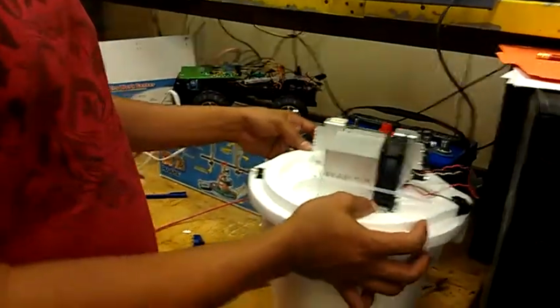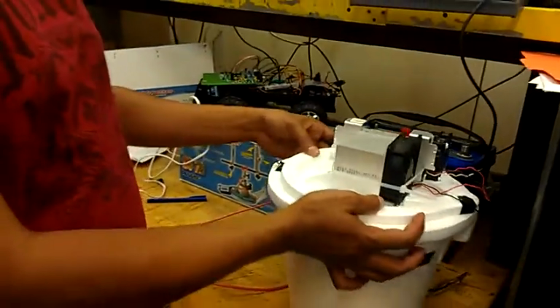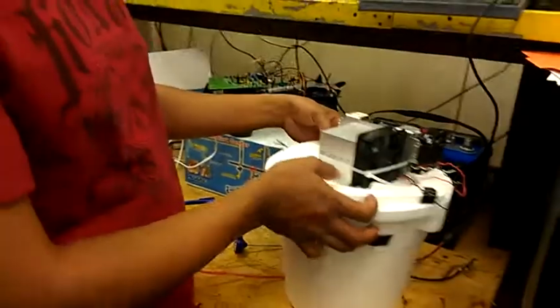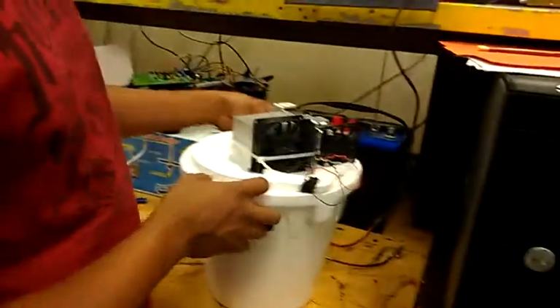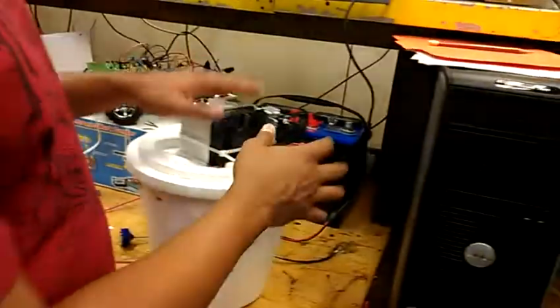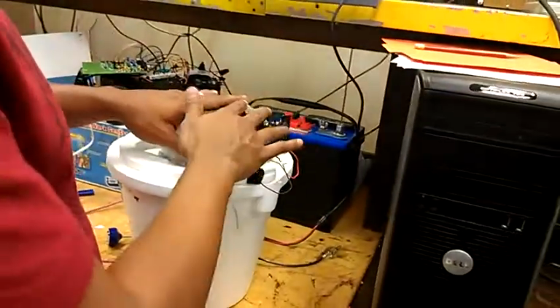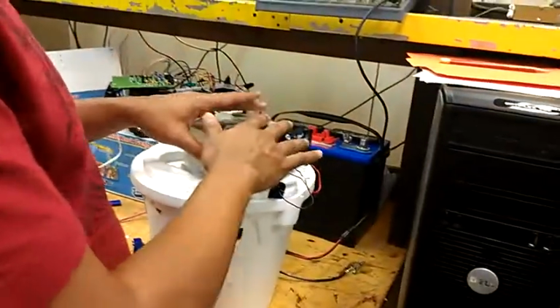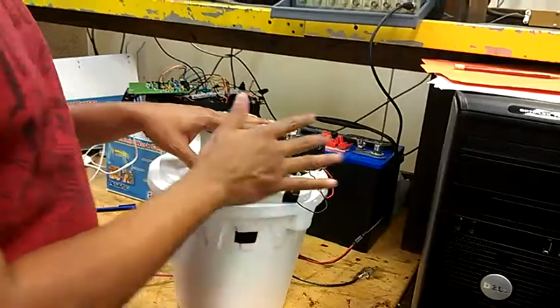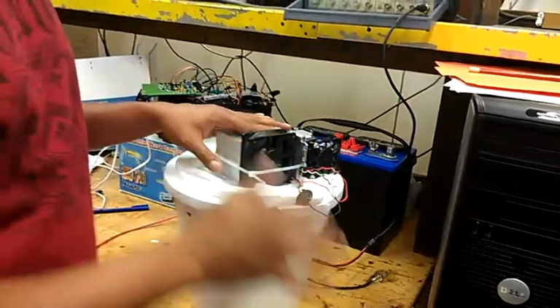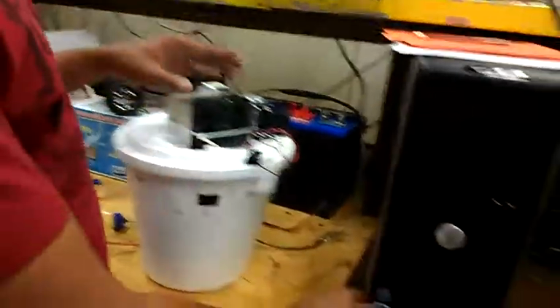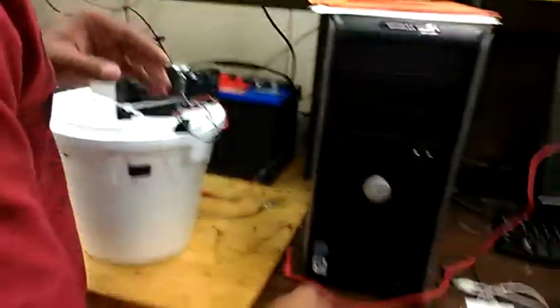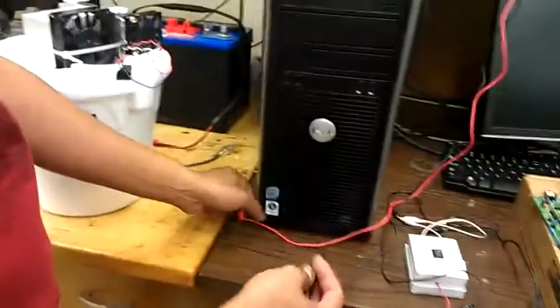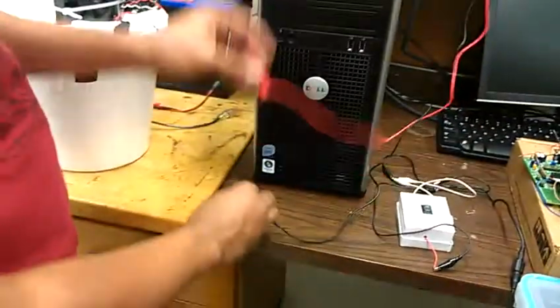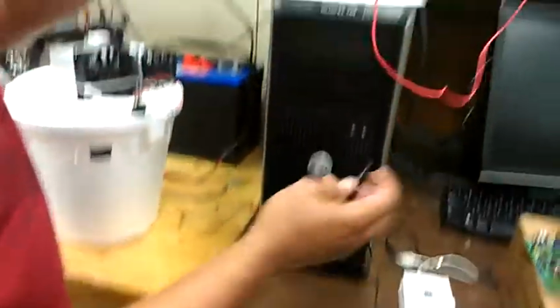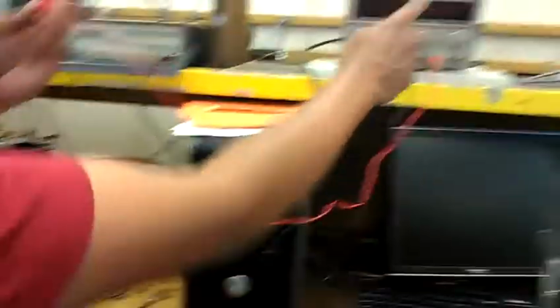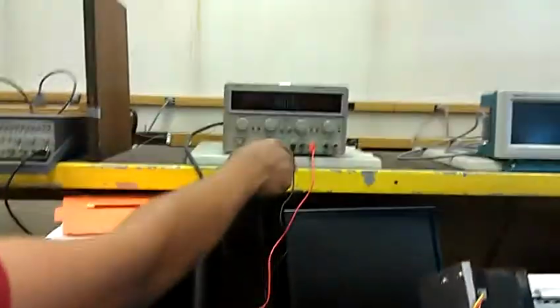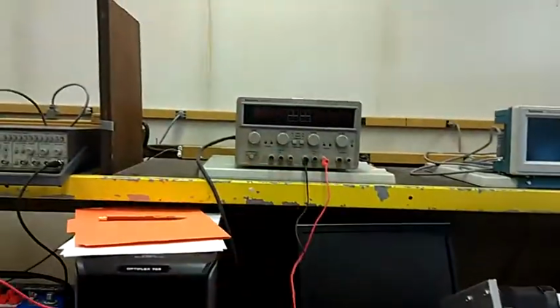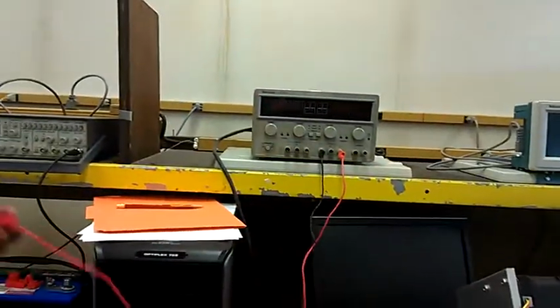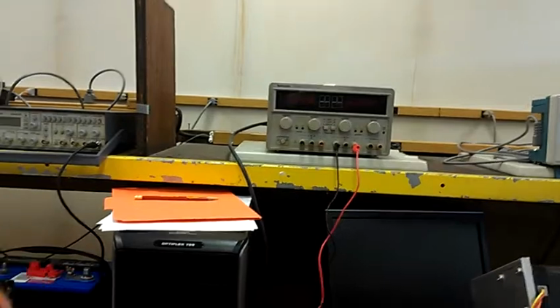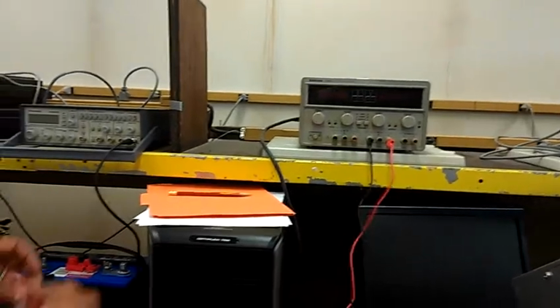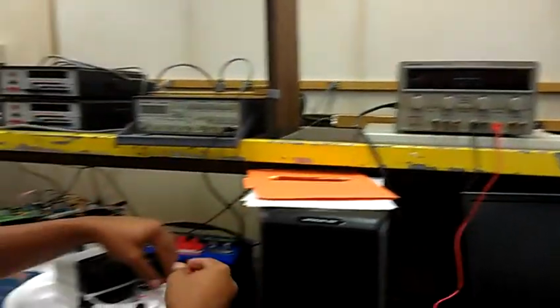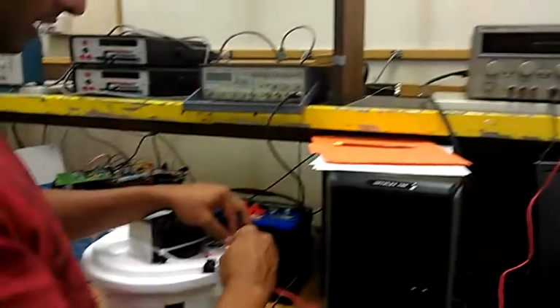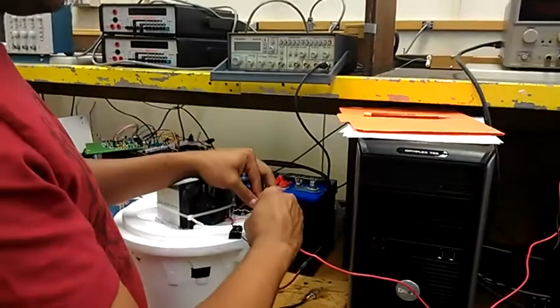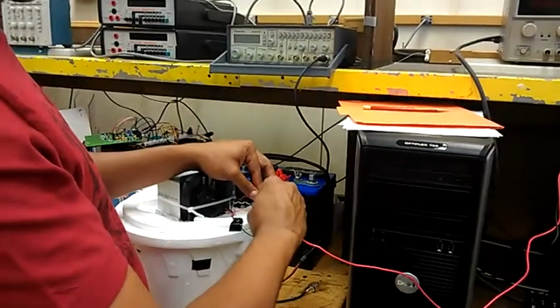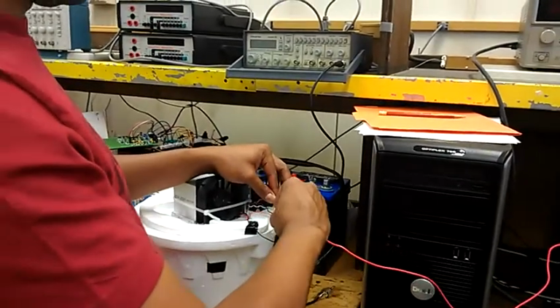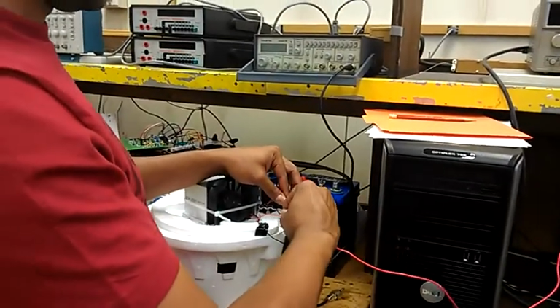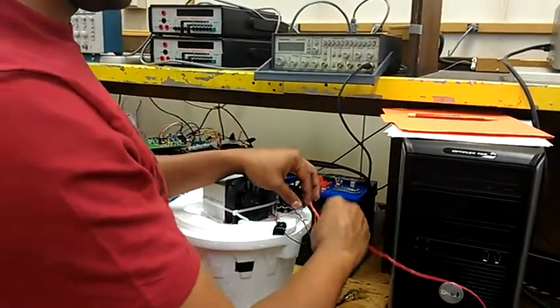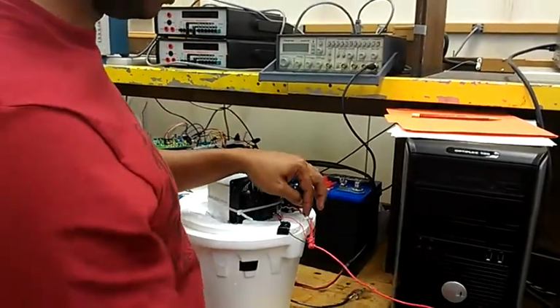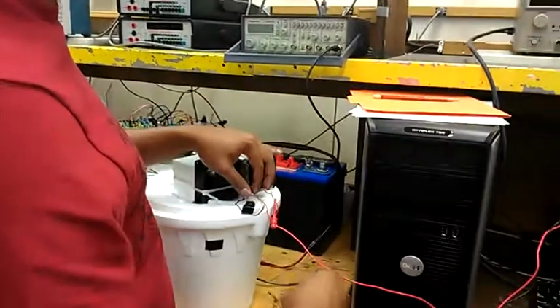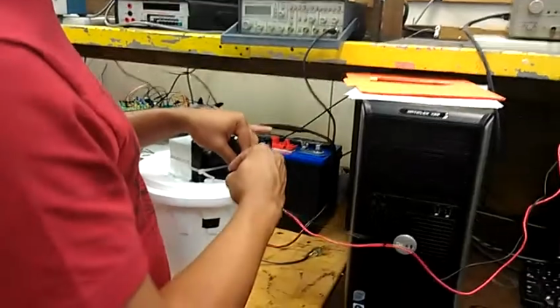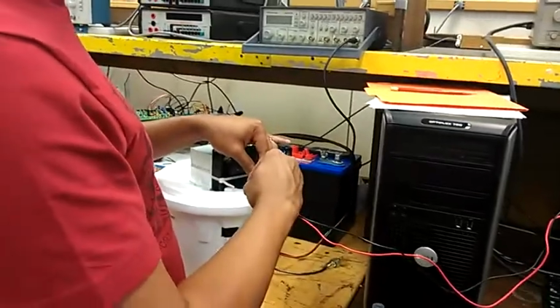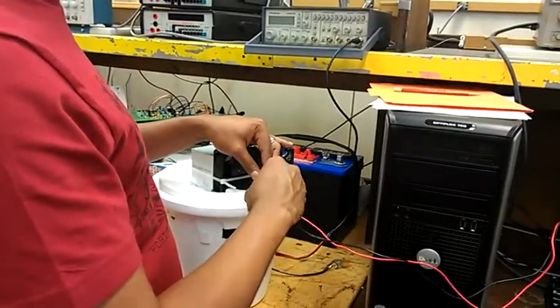The way you hook it up is you want to have a power supply connected to the fan. You do that by hooking it up to a bench power supply — put the red lead to red on the fan and black for the ground to black.